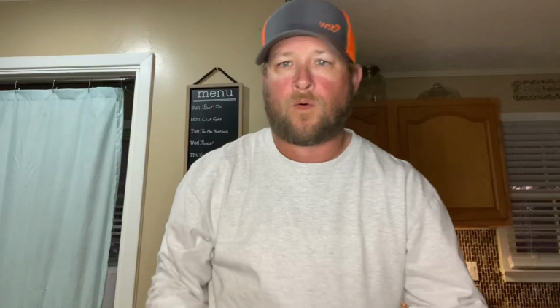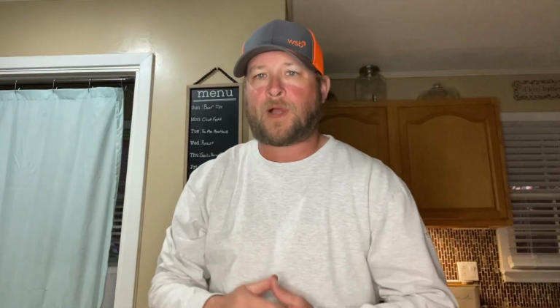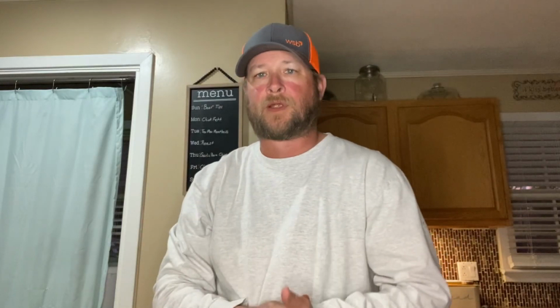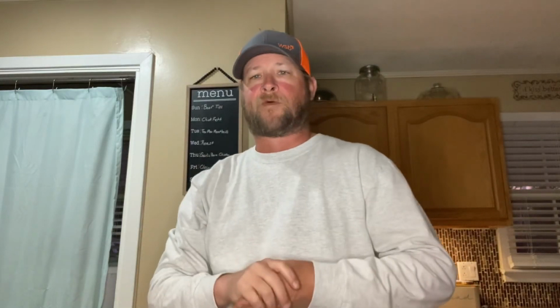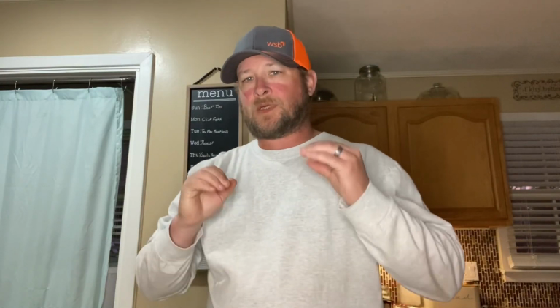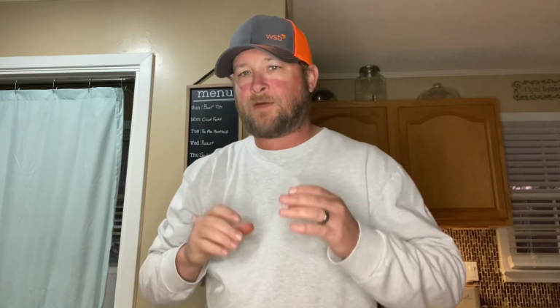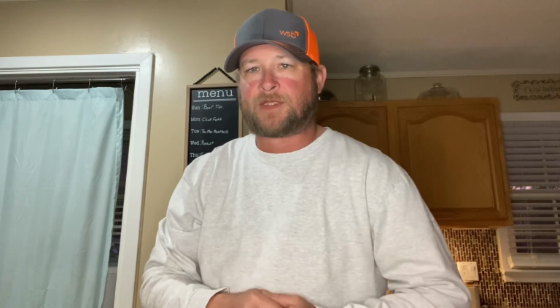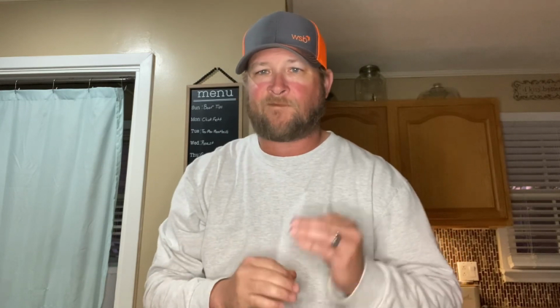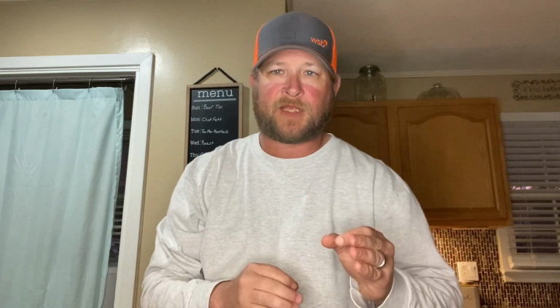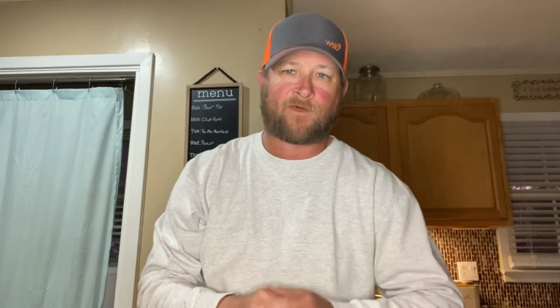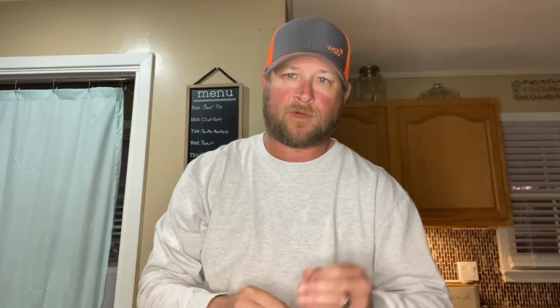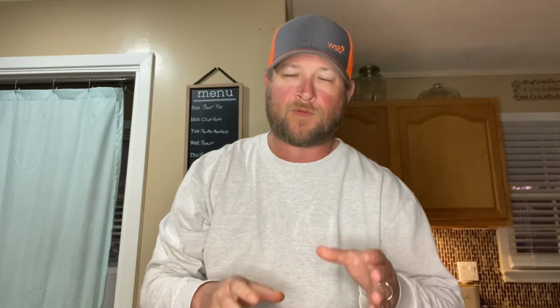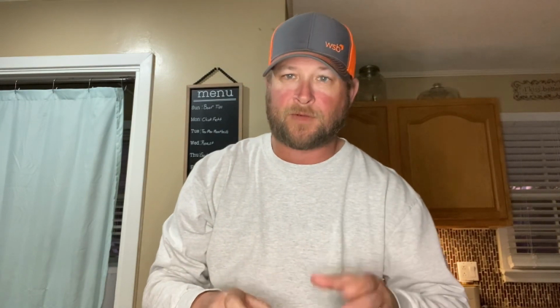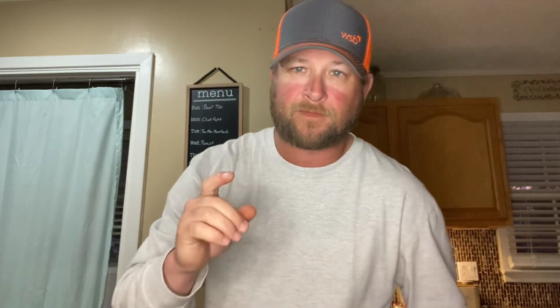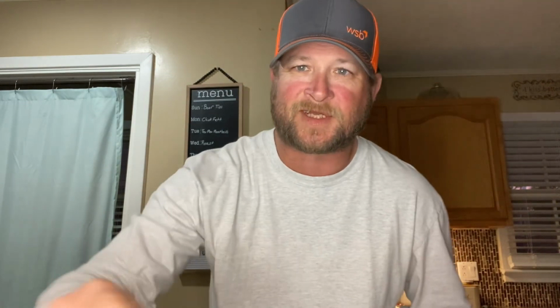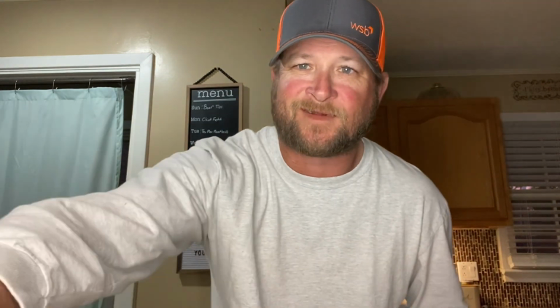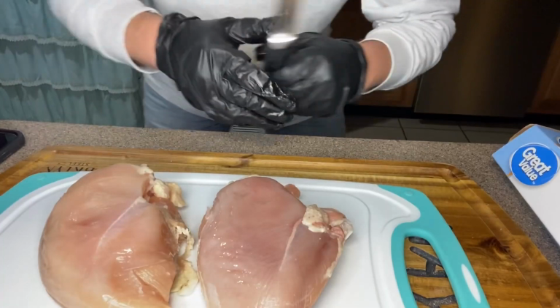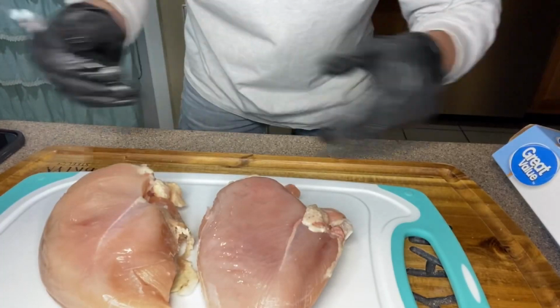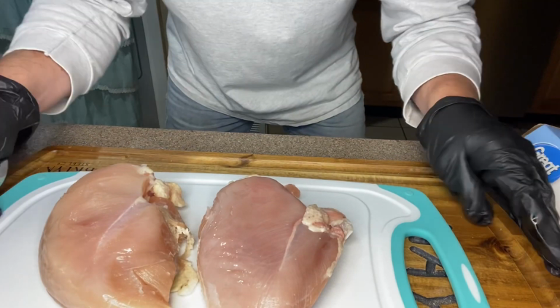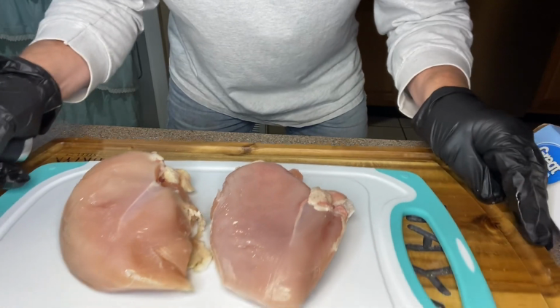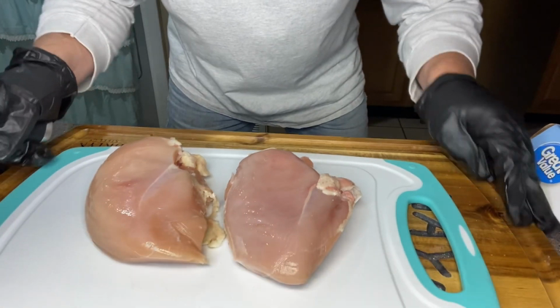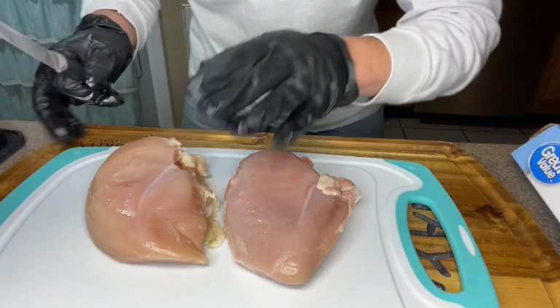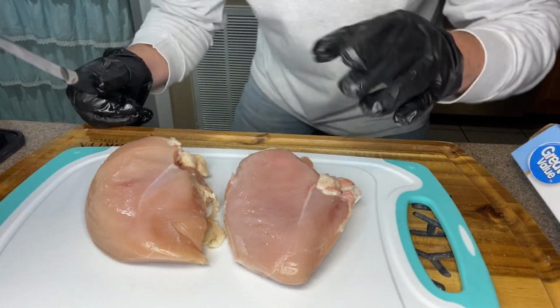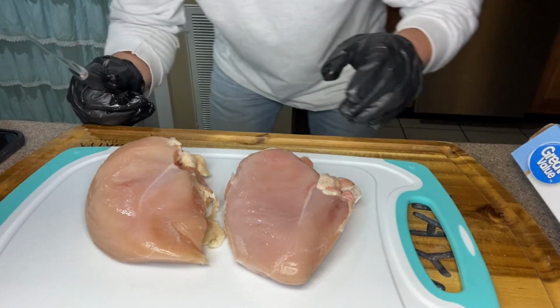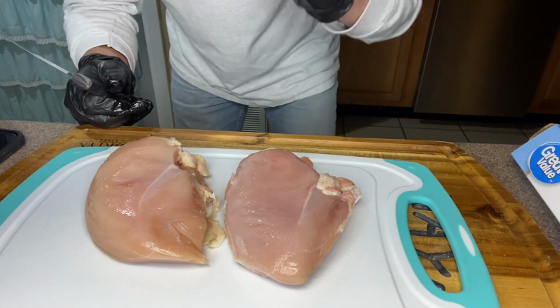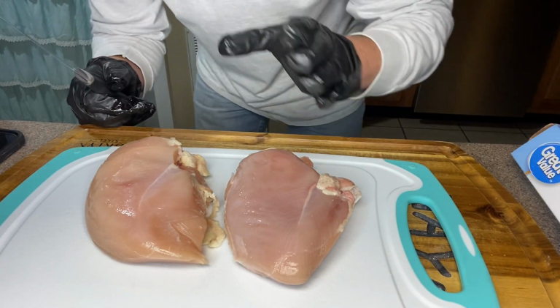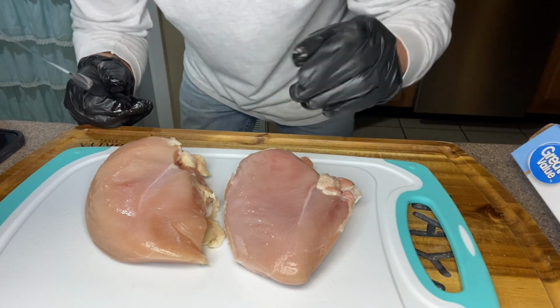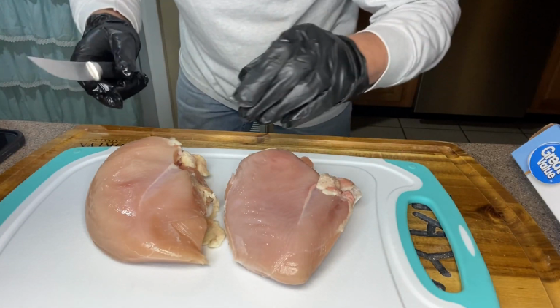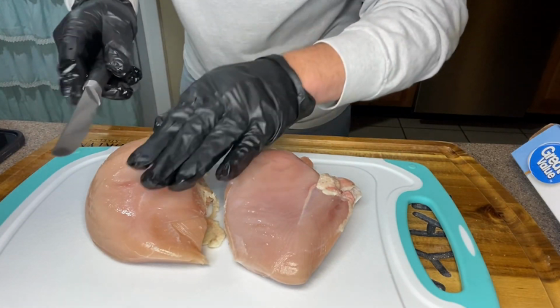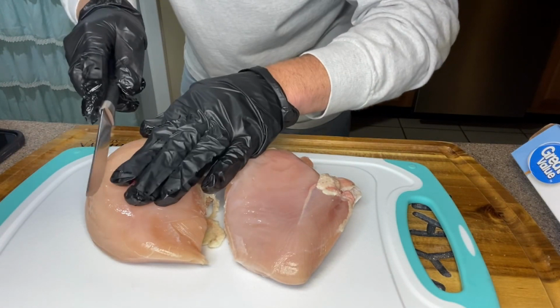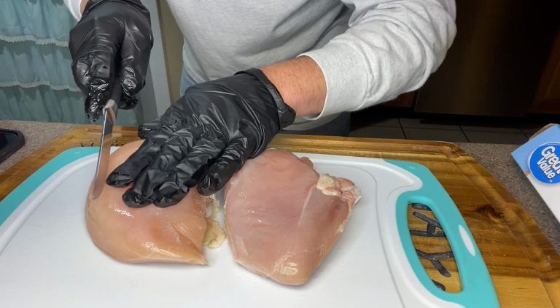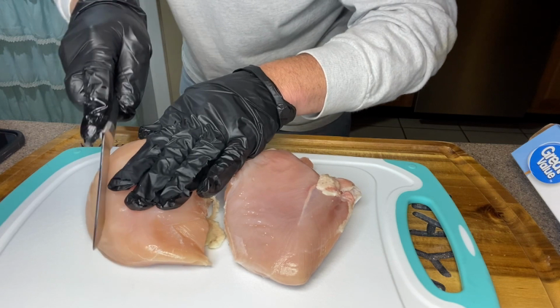Welcome back to another episode, folks. Tonight we've got chicken fettuccine alfredo on the menu, so let's get started. First thing we're going to do is take these chicken breasts — these are whole, full-size chicken breasts — and I'm going to cut them into strips.